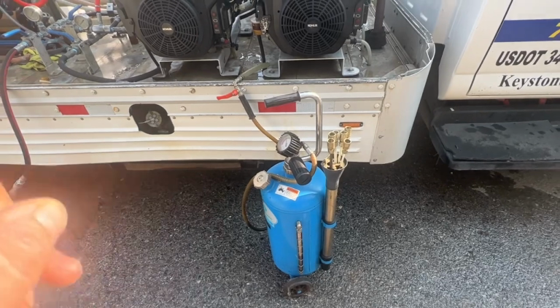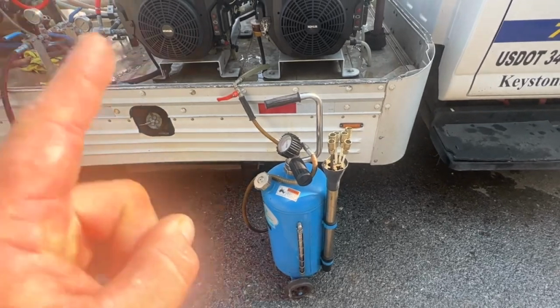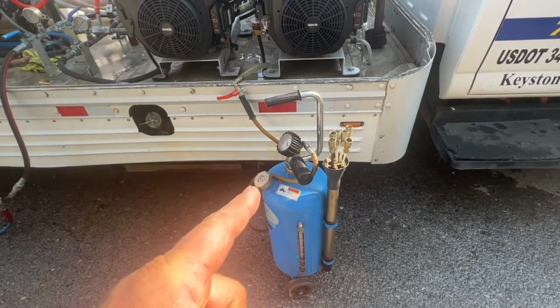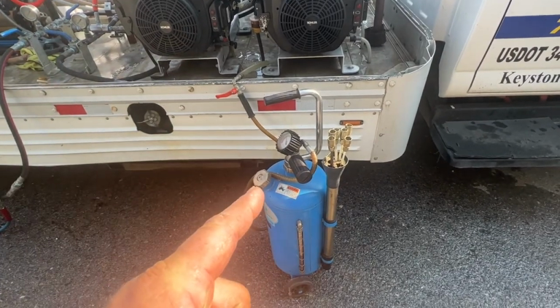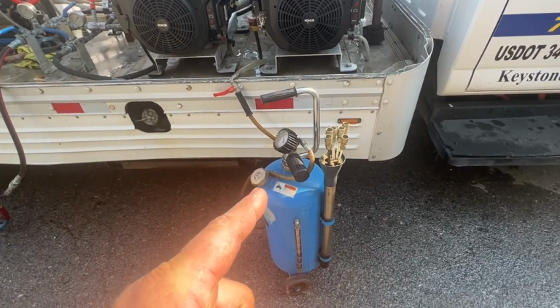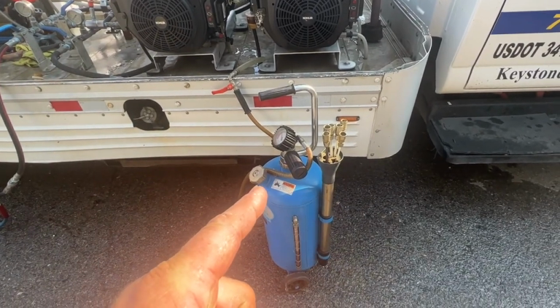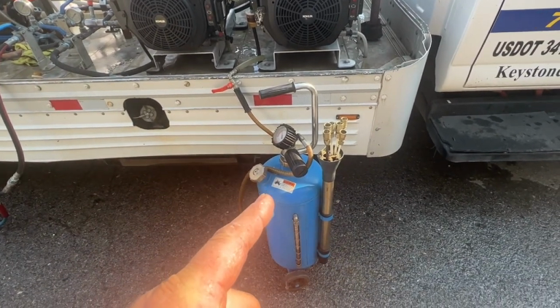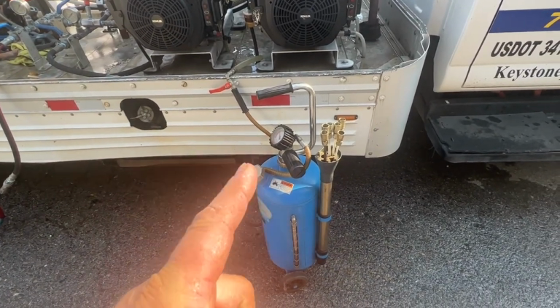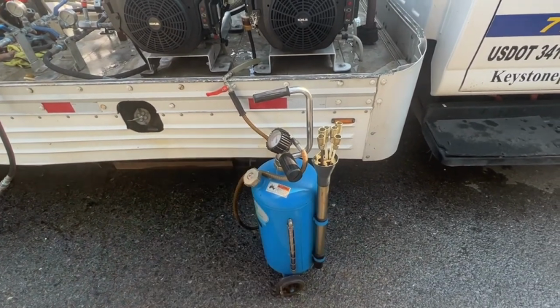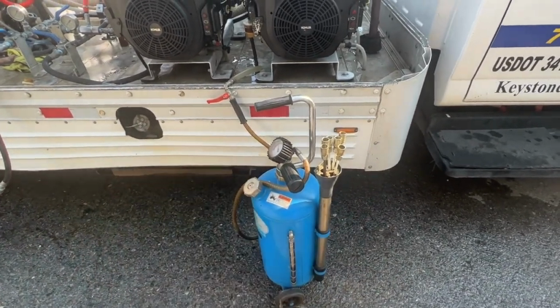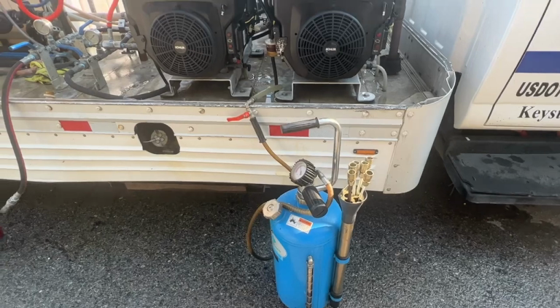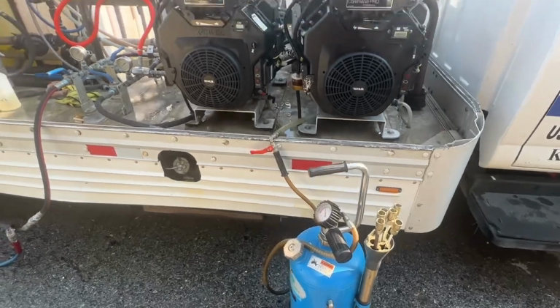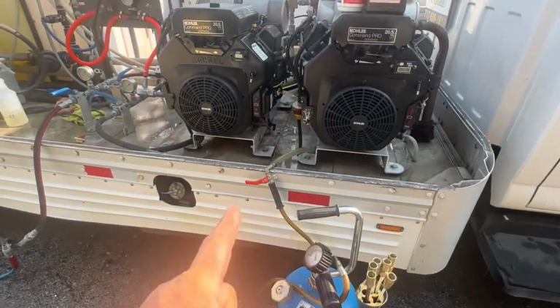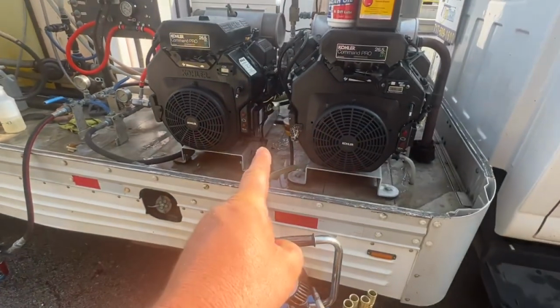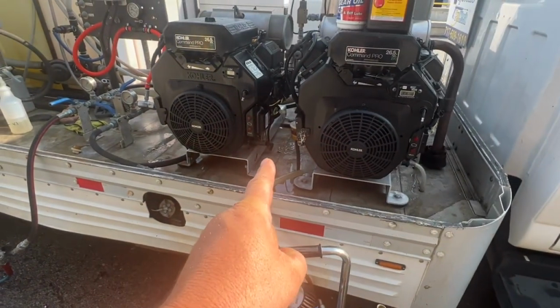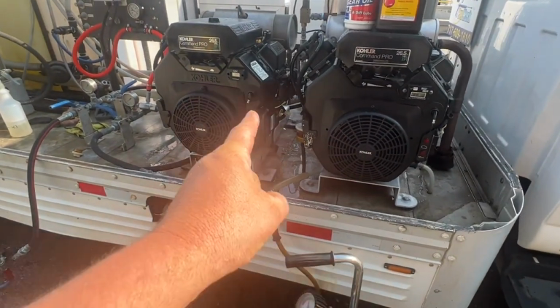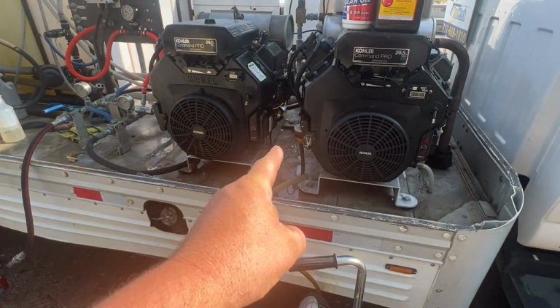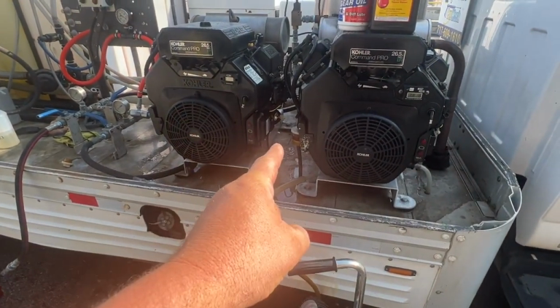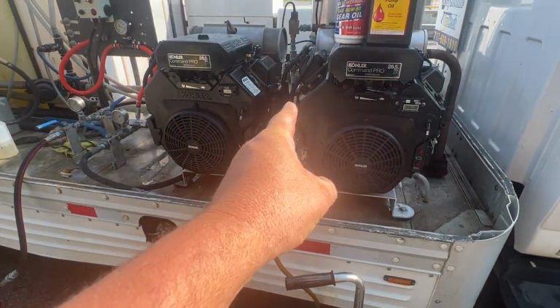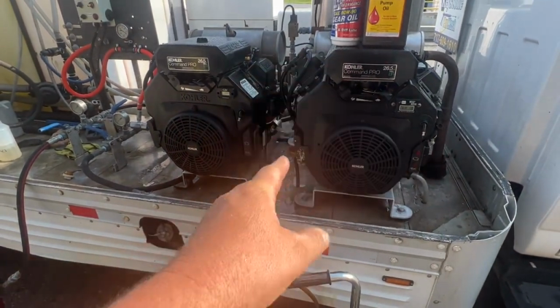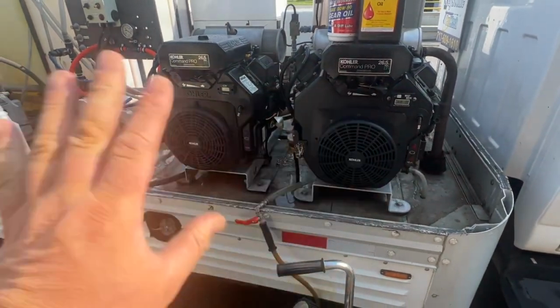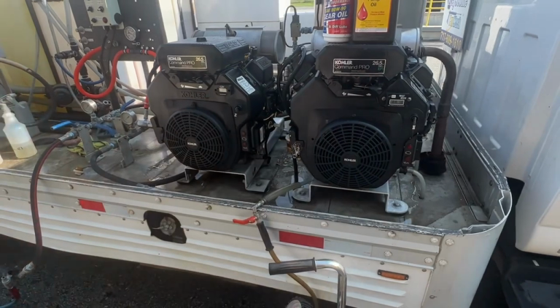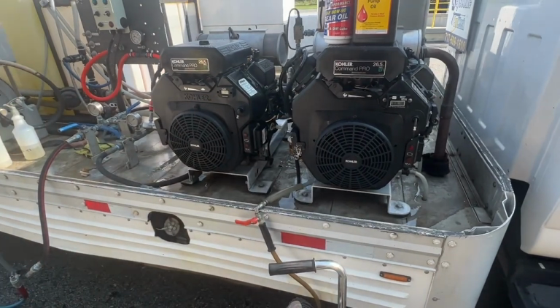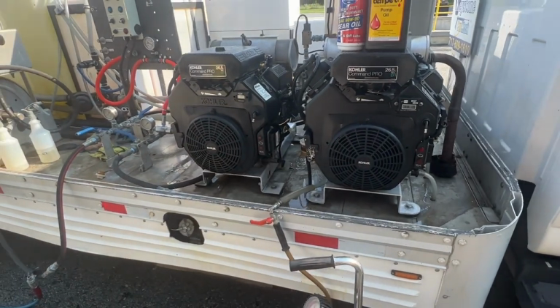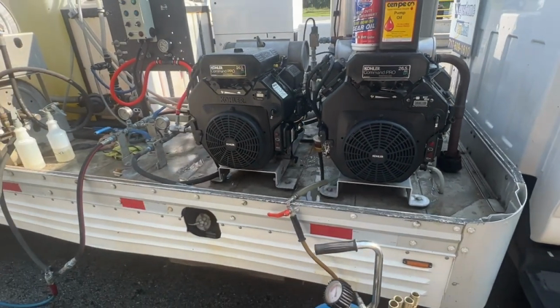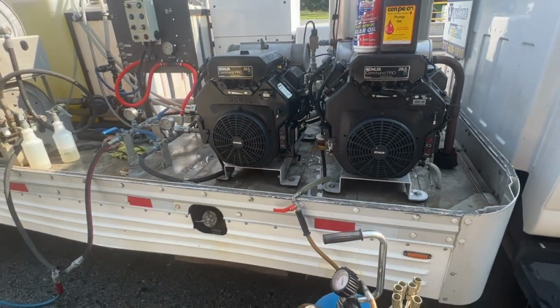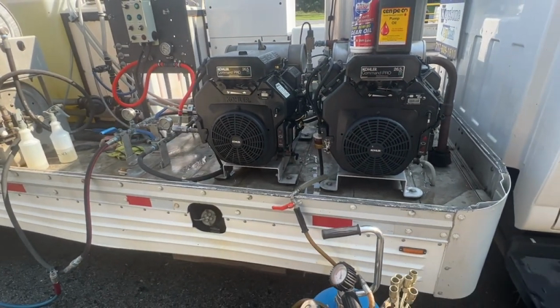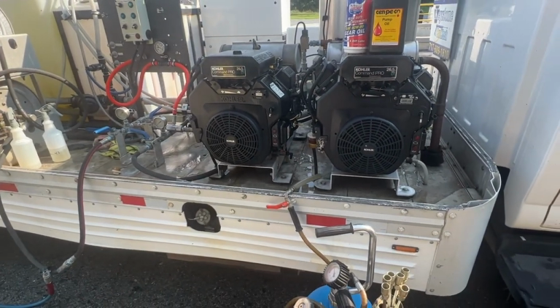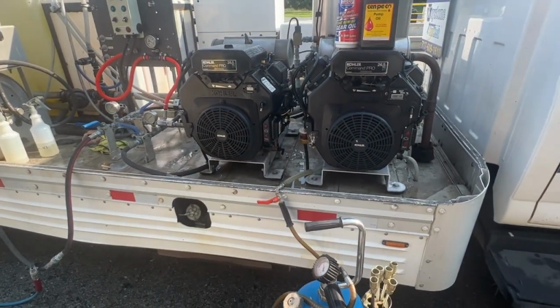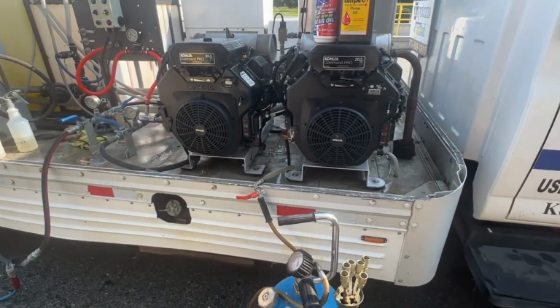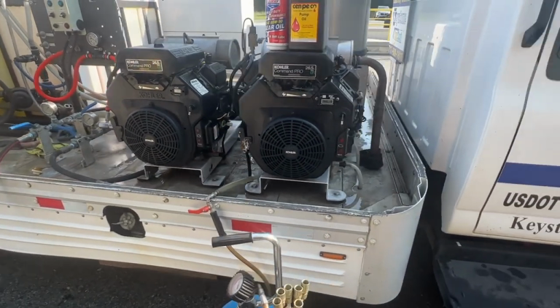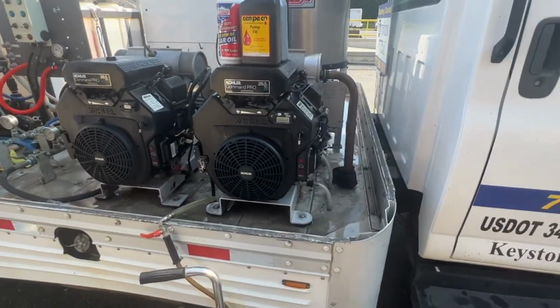The air-operated one at Harbor Freight is actually good — the hand pump ones are junk. So all I need to do is connect it there, open the valve, it'll suck, and within like two minutes it'll drain all three components.